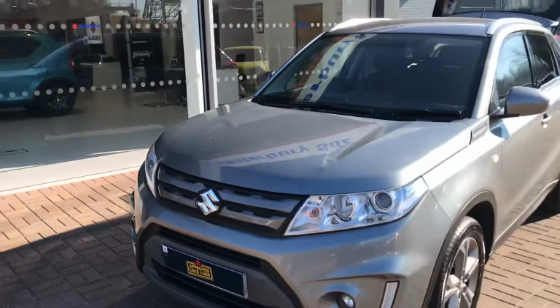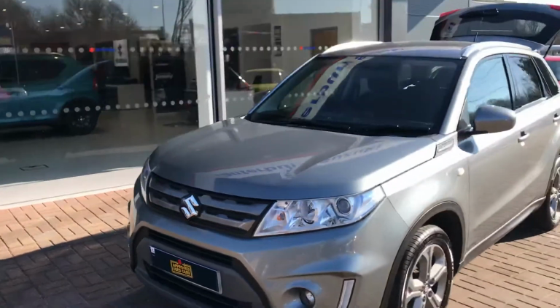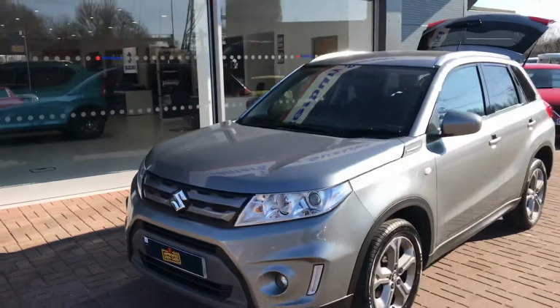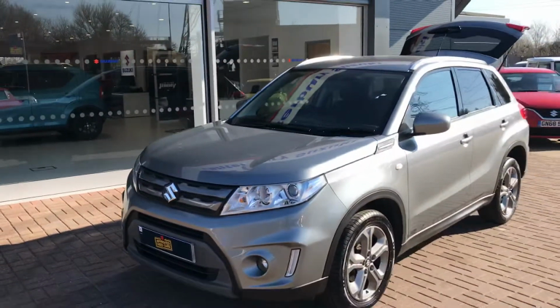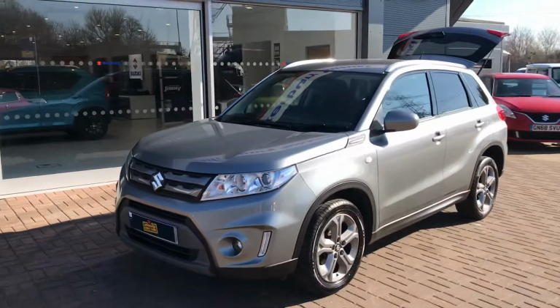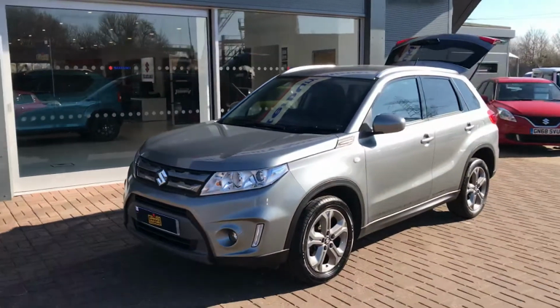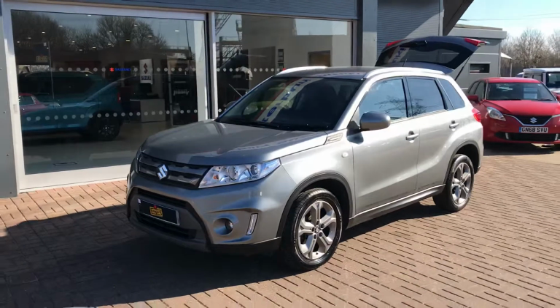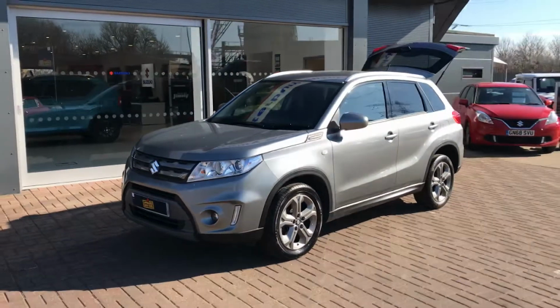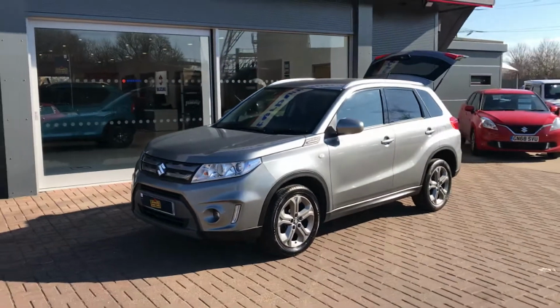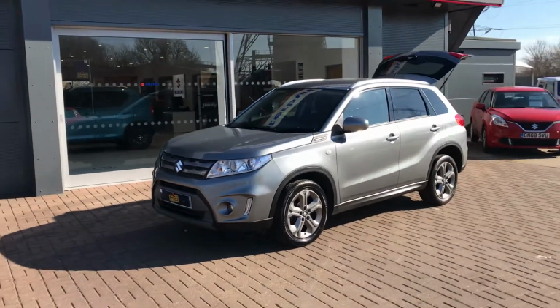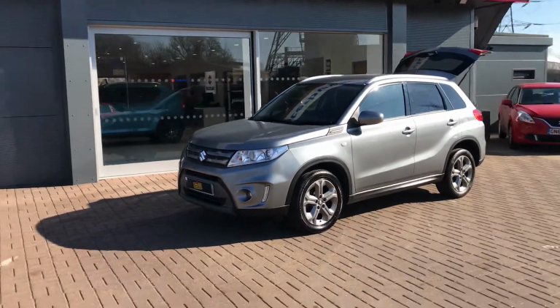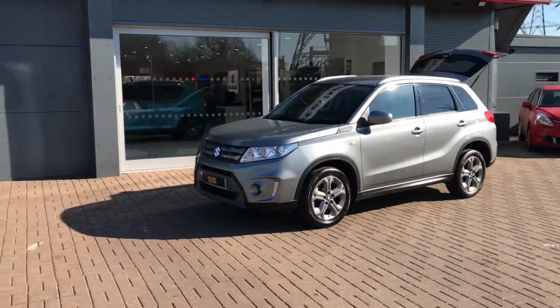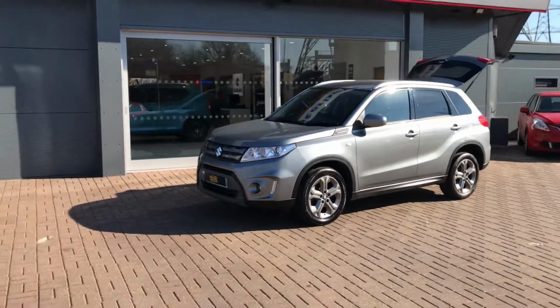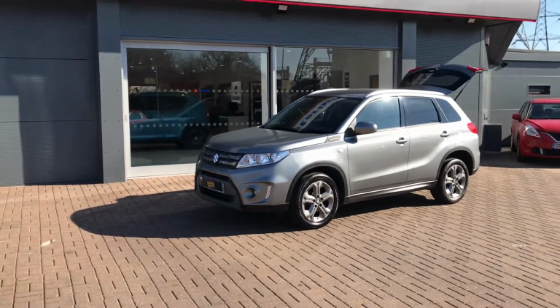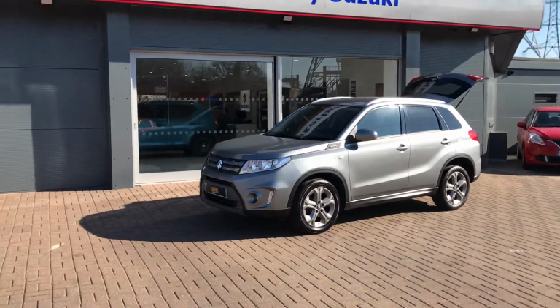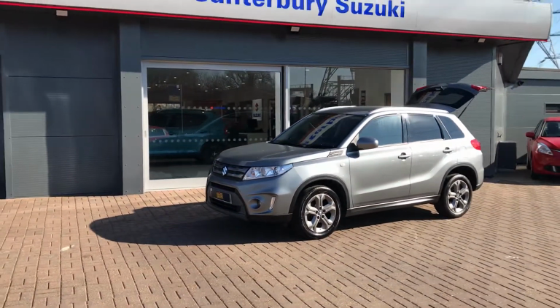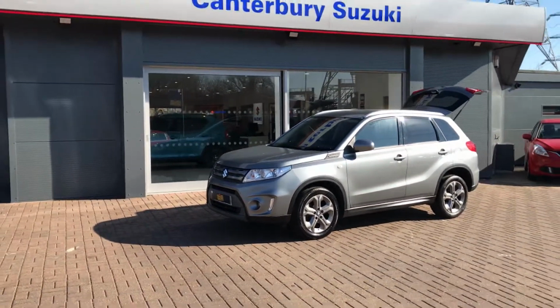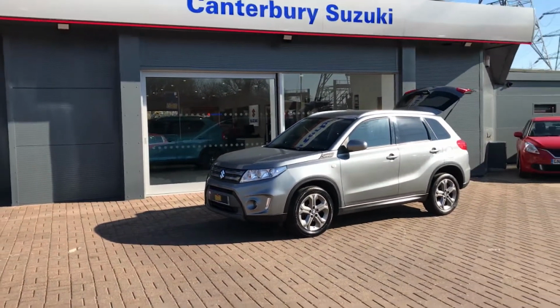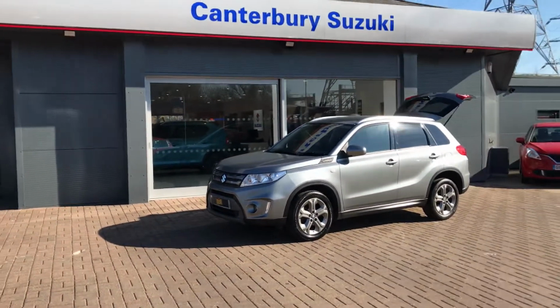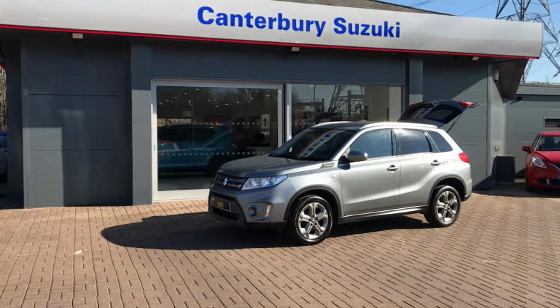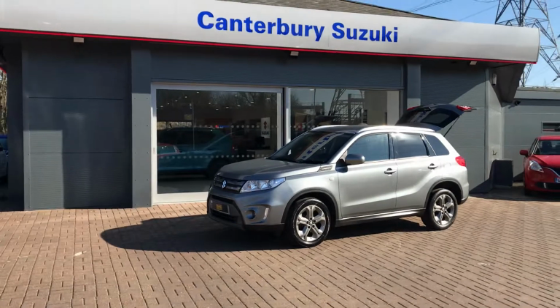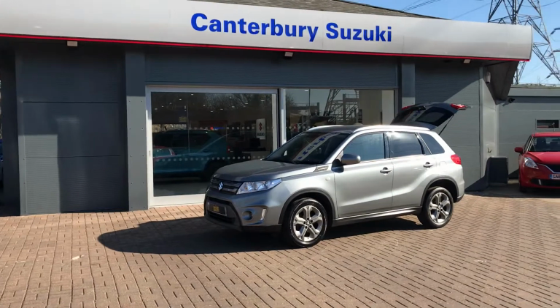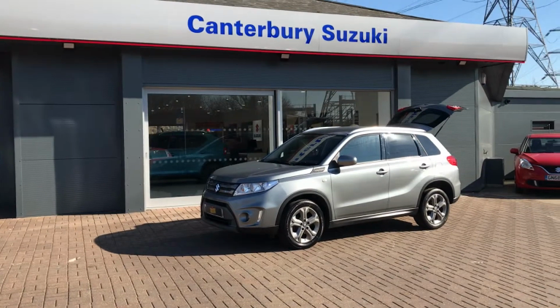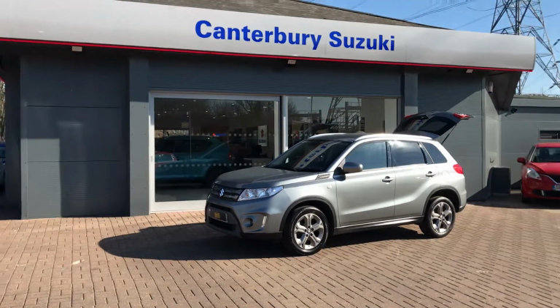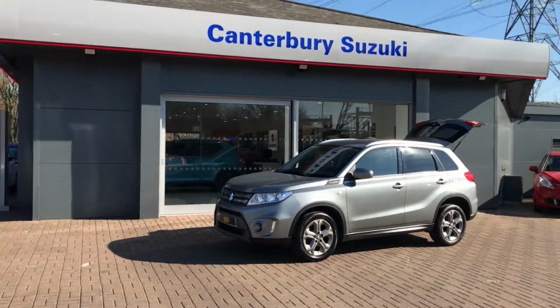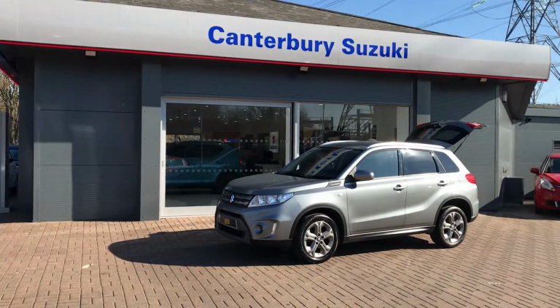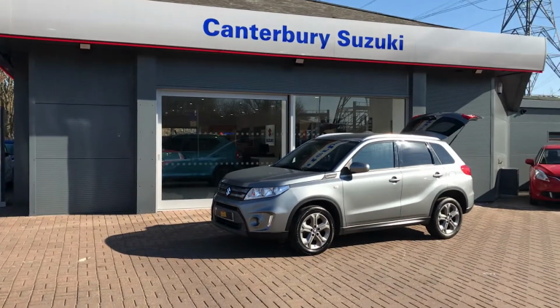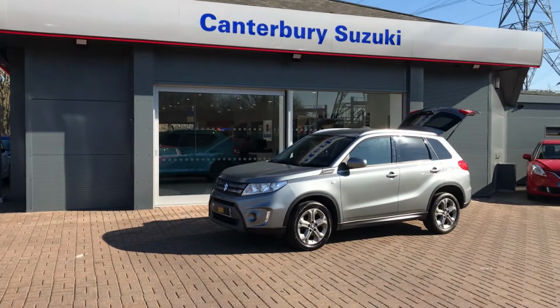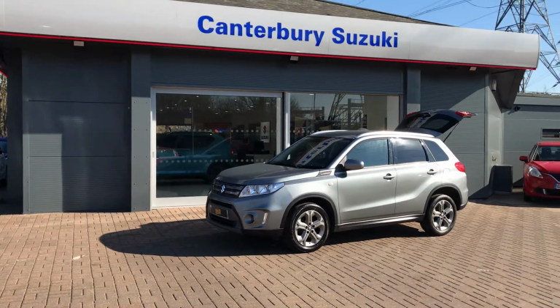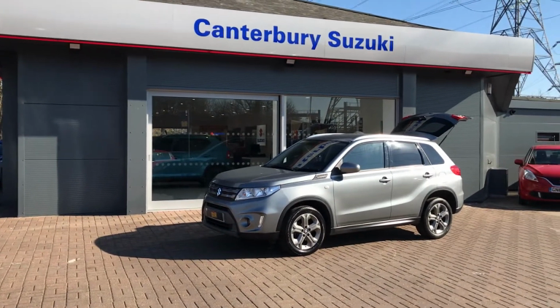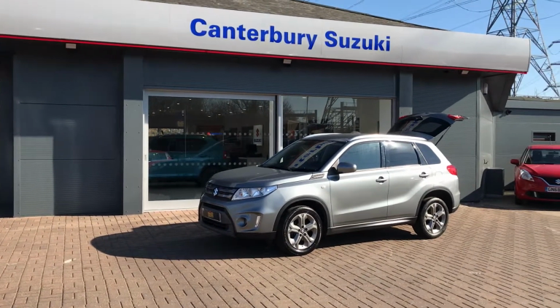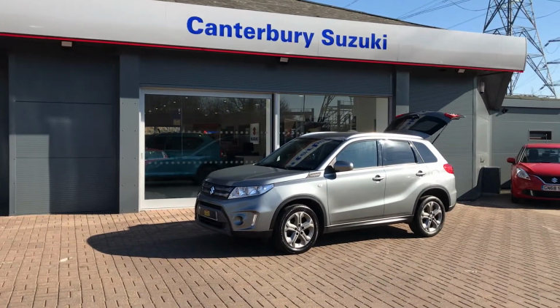If you'd like to book a test drive or put down a deposit, feel free to give us a call on 01227 931 888. We're at Canterbury Suzuki, just behind the Esso petrol station, Broad Oak Road, Canterbury.